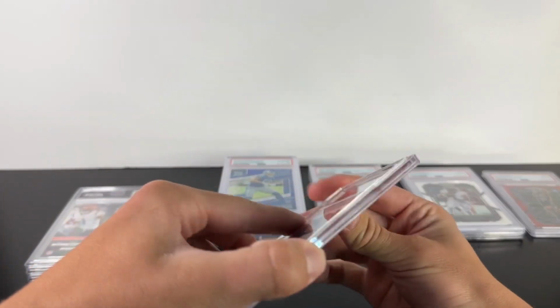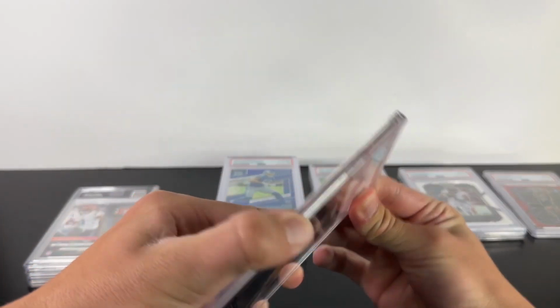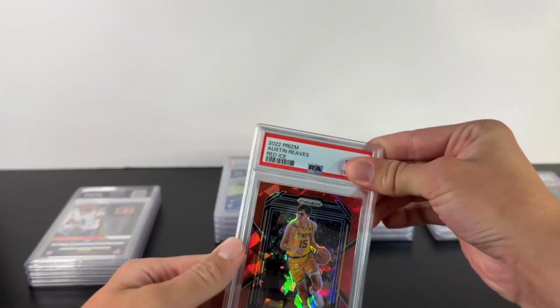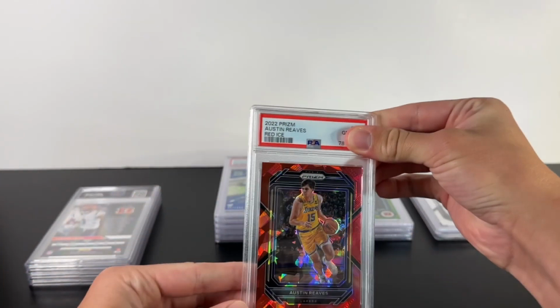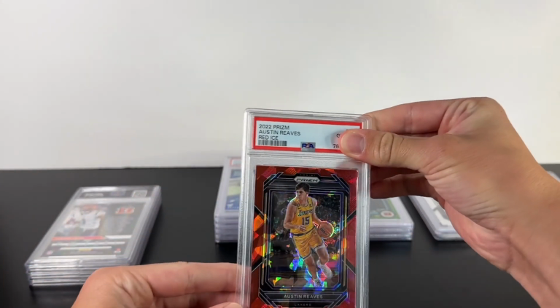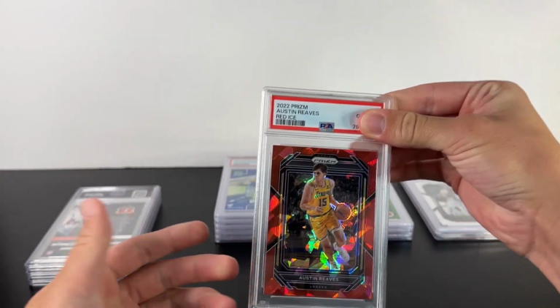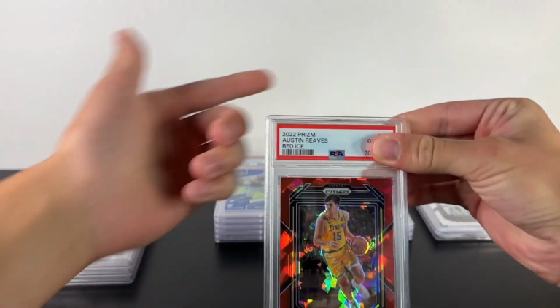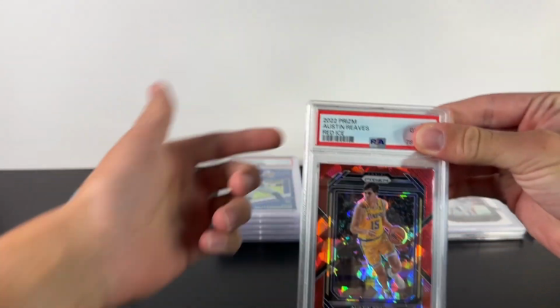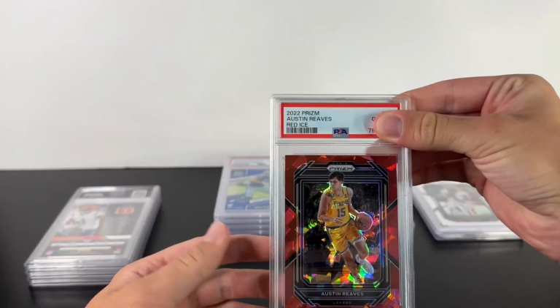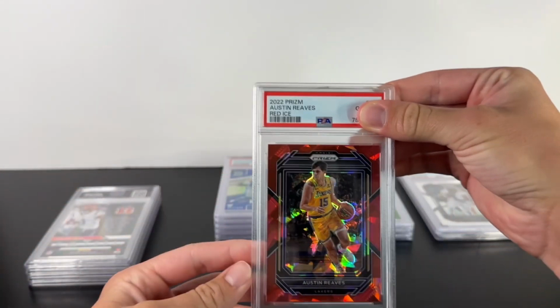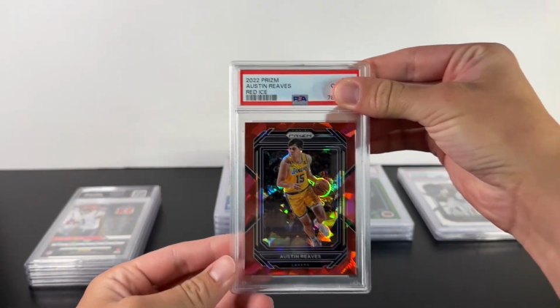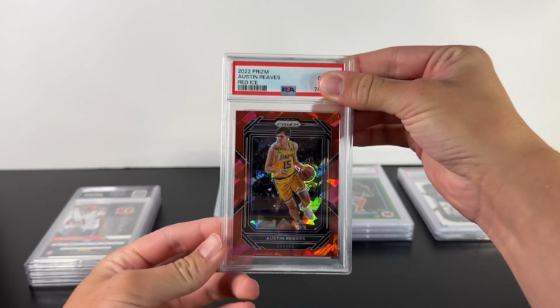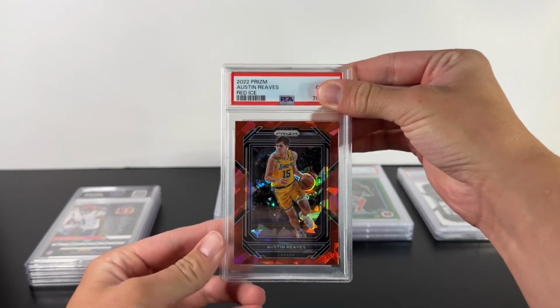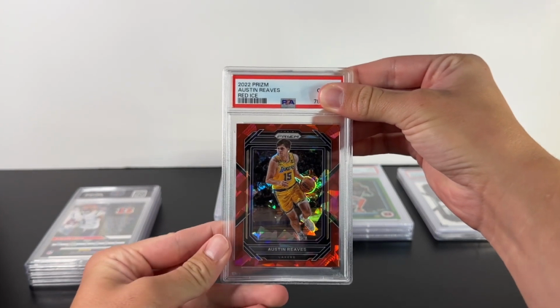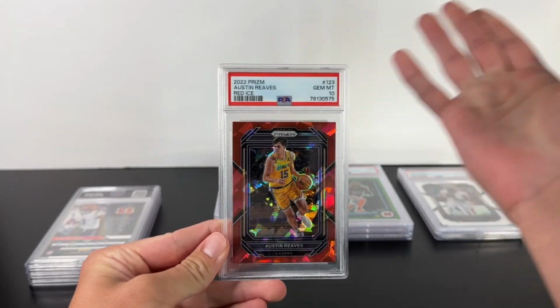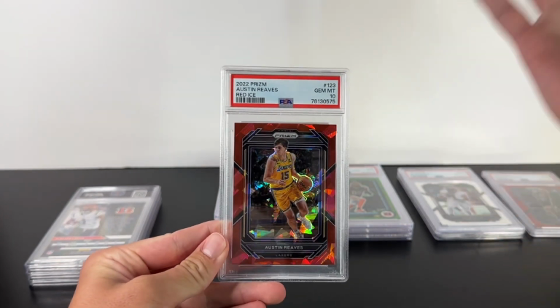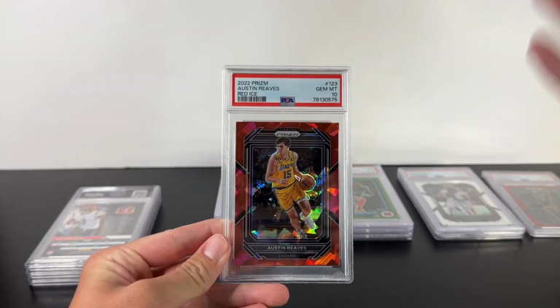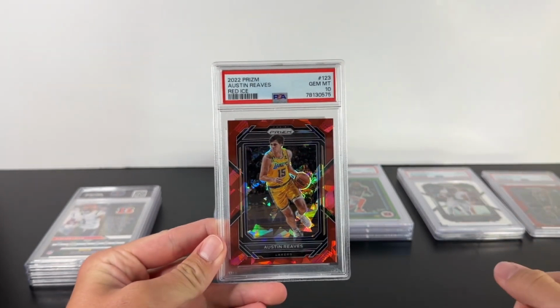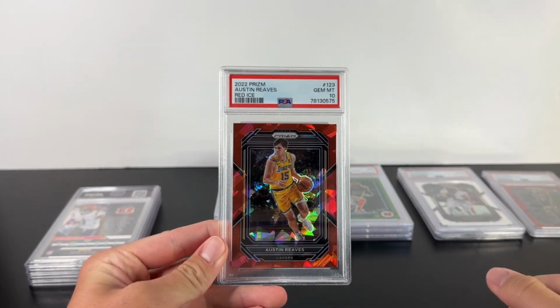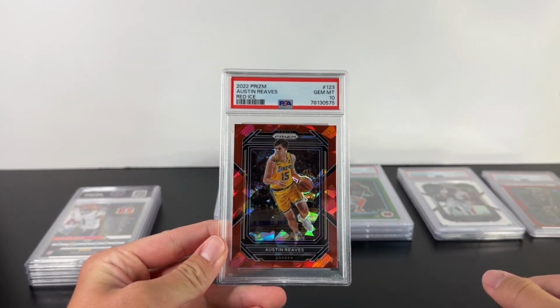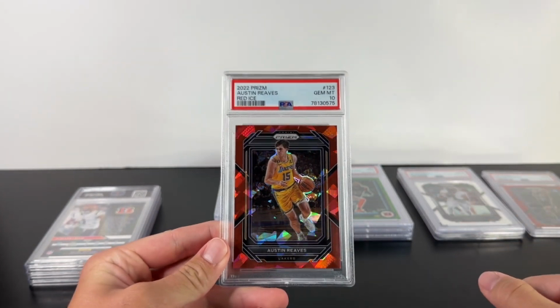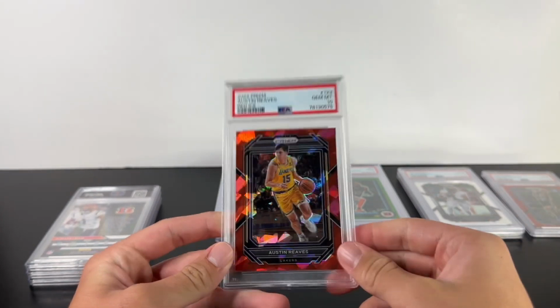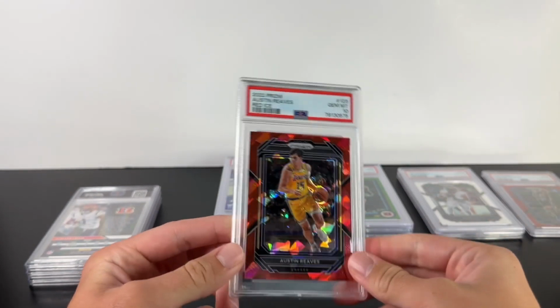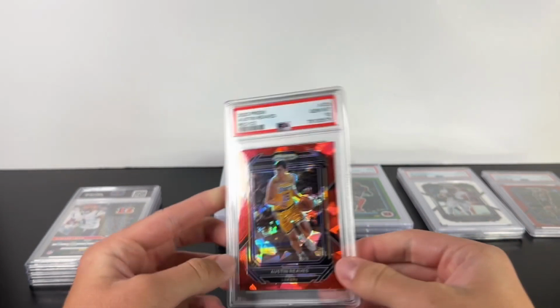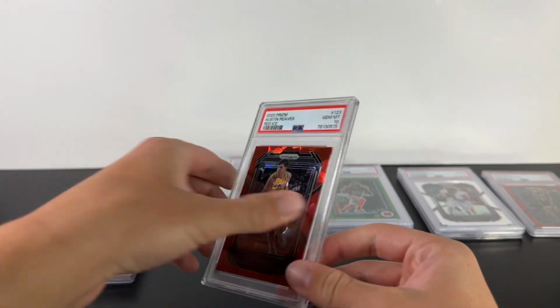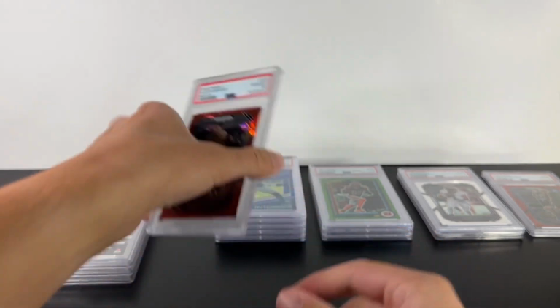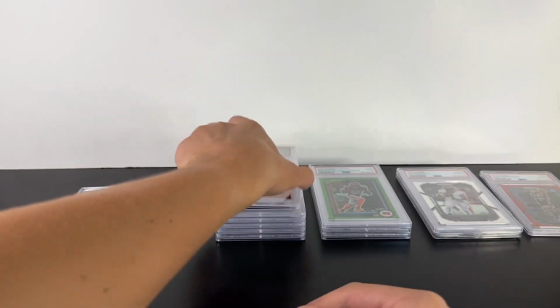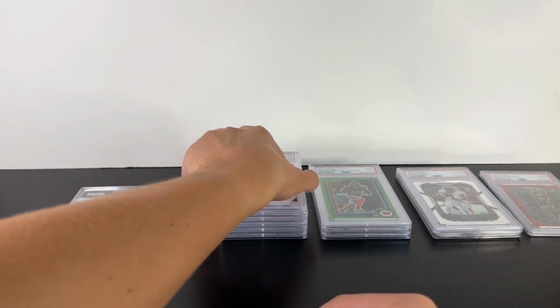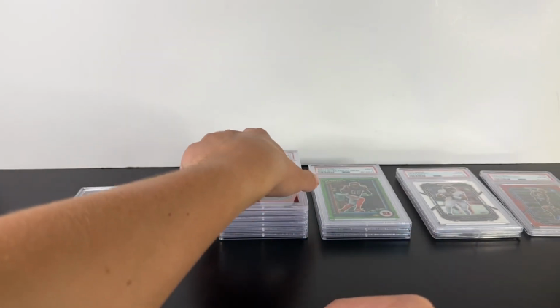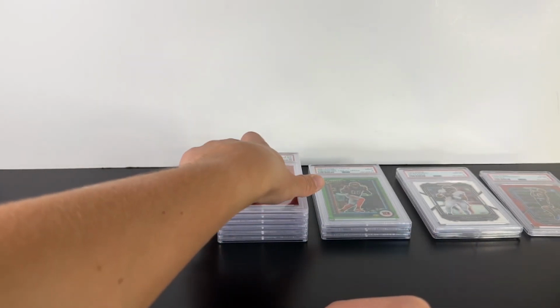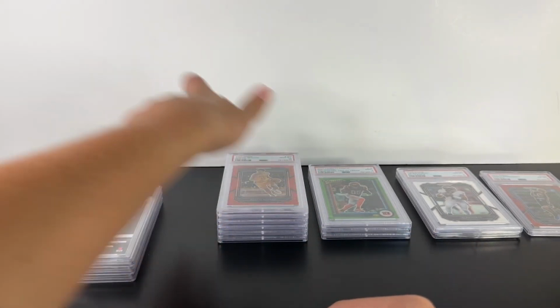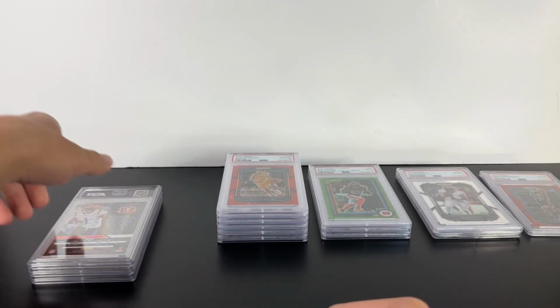This card is from the same box as the Paolo Banchero, and that got a ten. Dude, that is so weird. We're gonna have to look at that — it's something we totally missed.